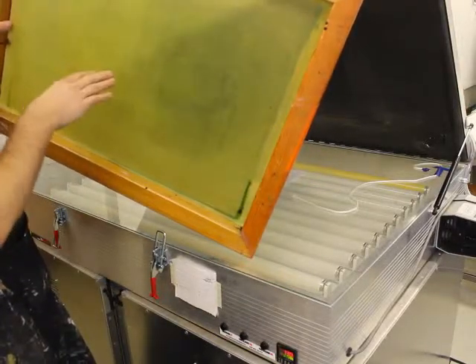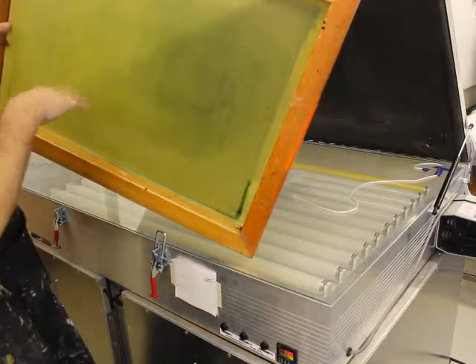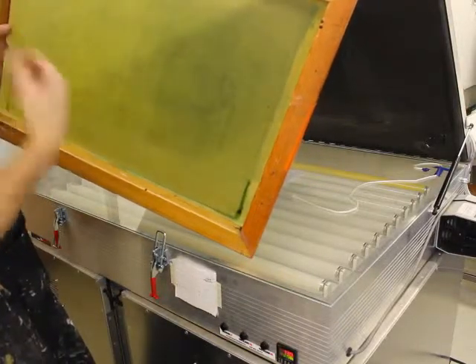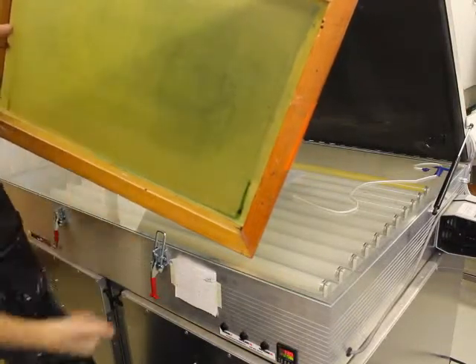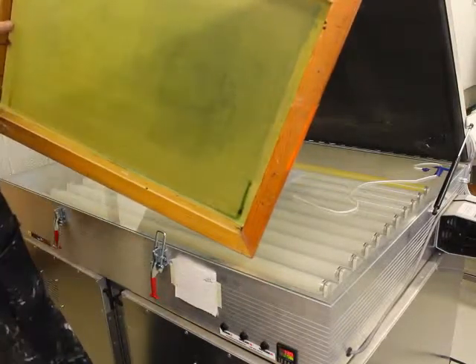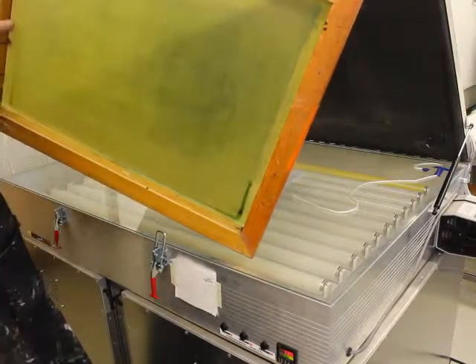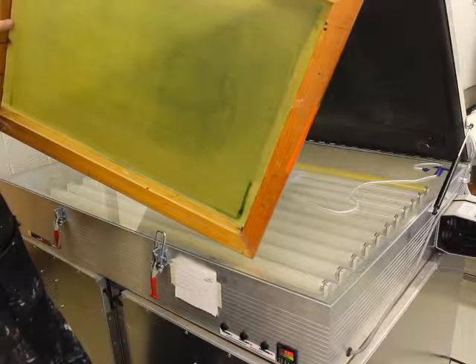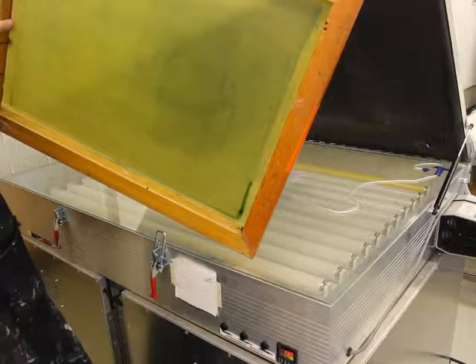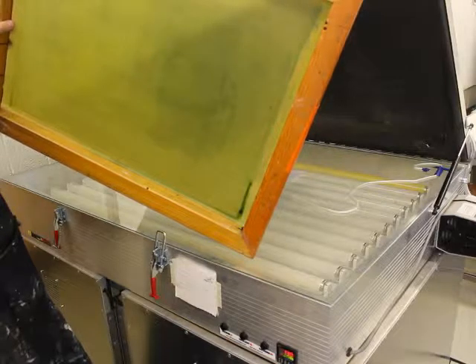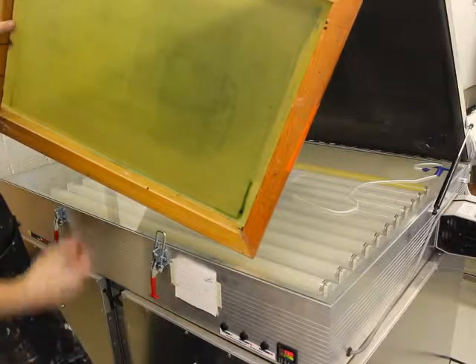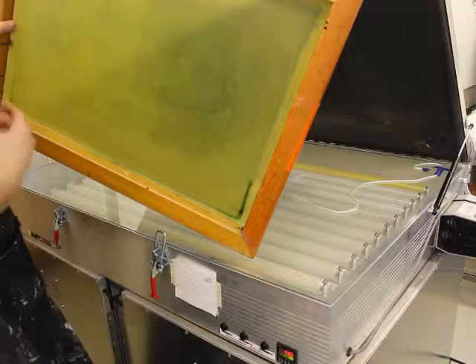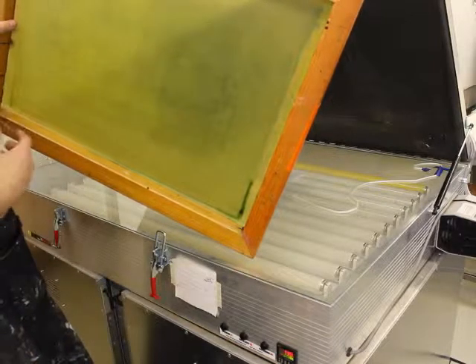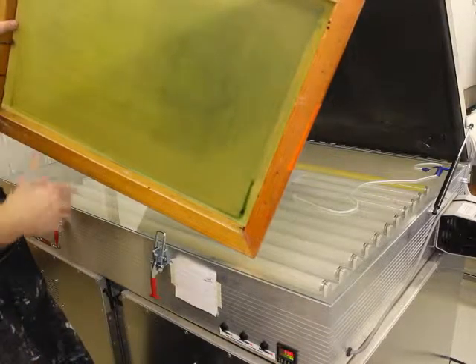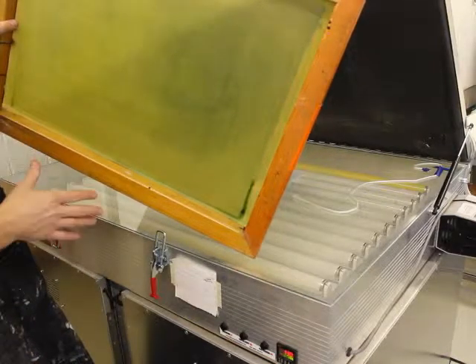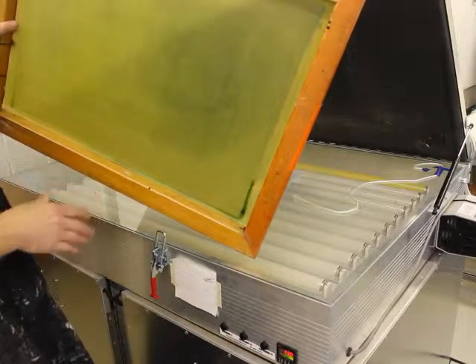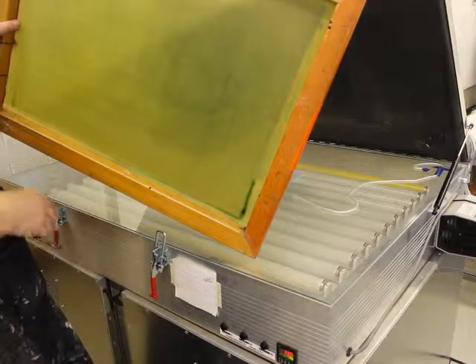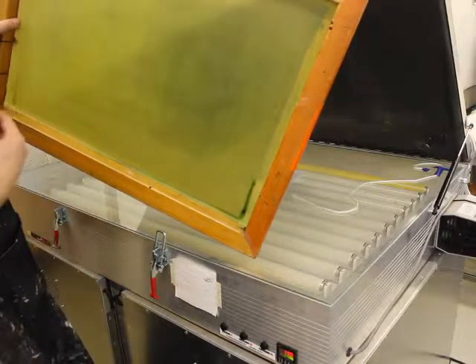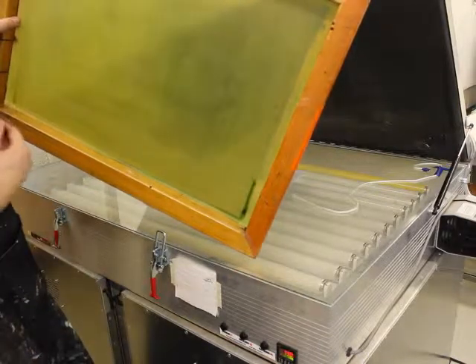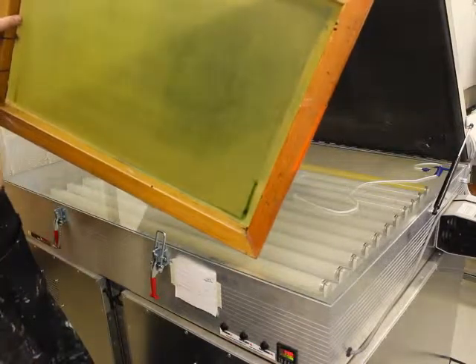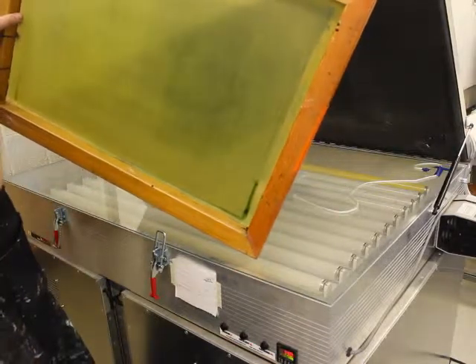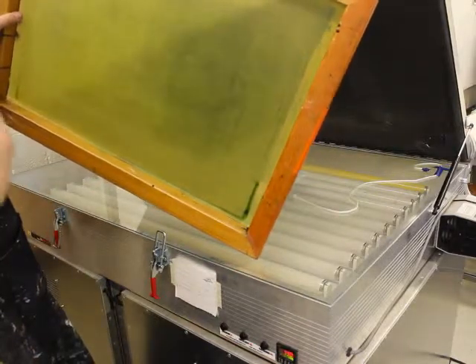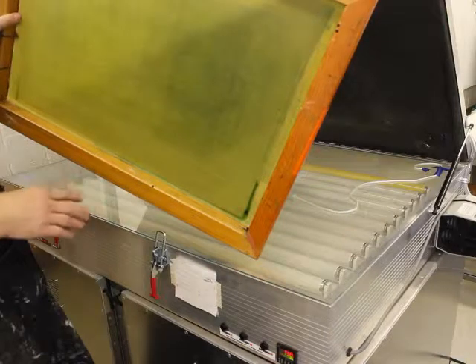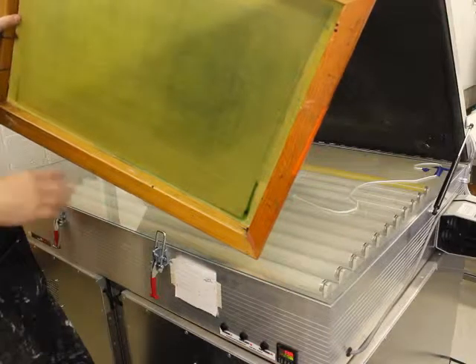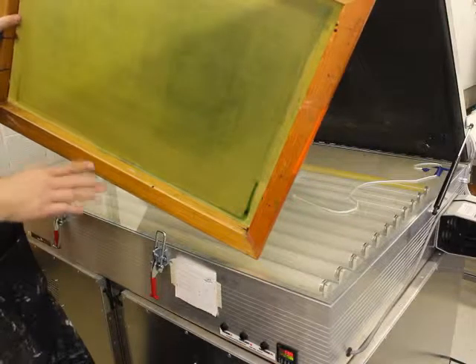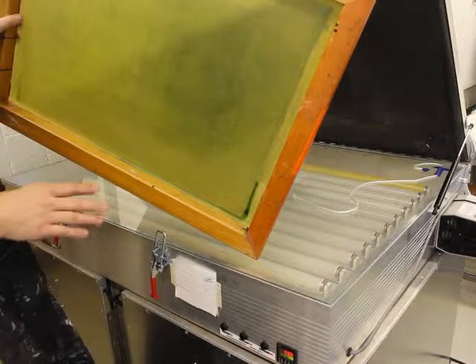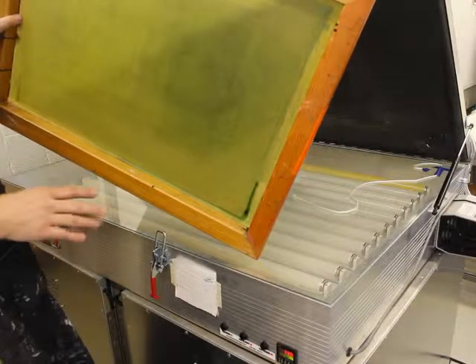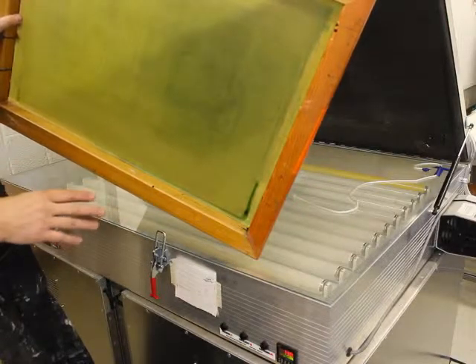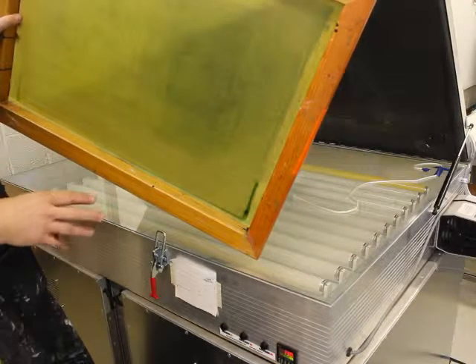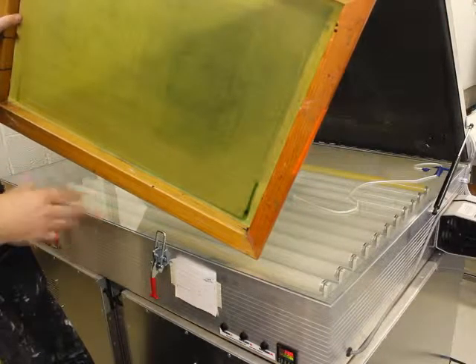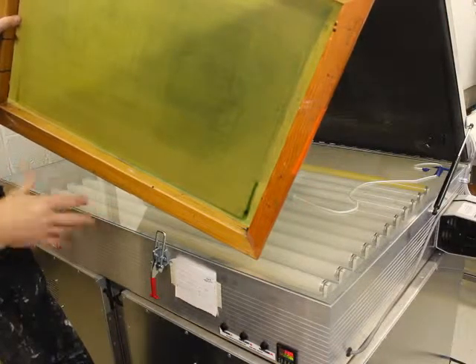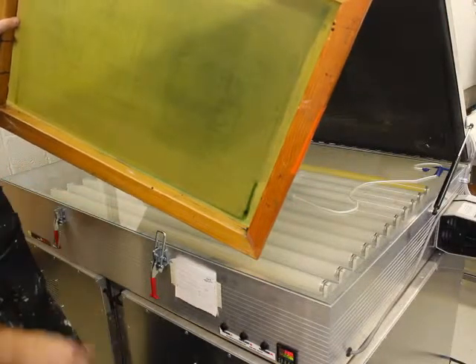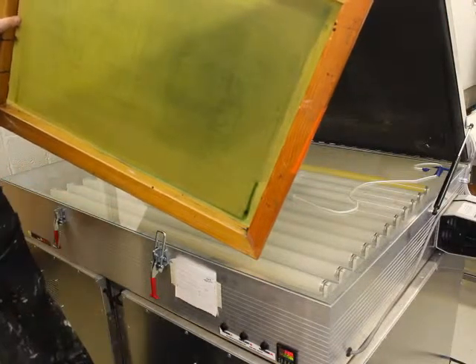Now we're going to walk over to the washout booth and blow this thing out, which takes a little bit of special care when you do it.